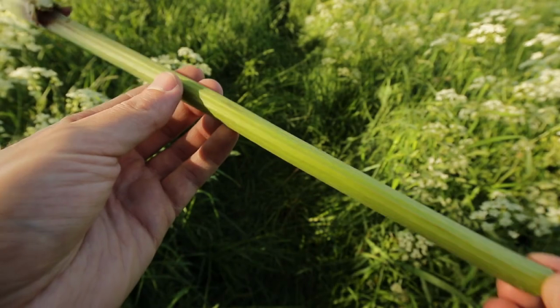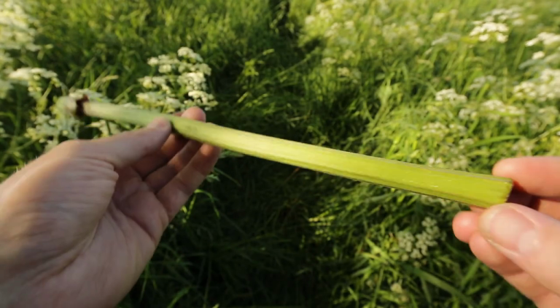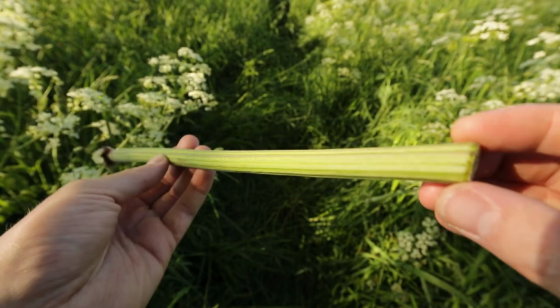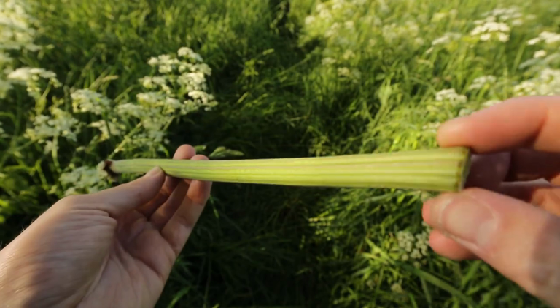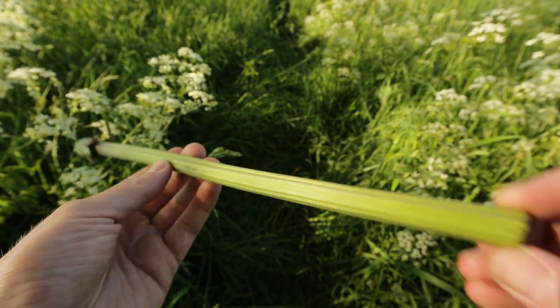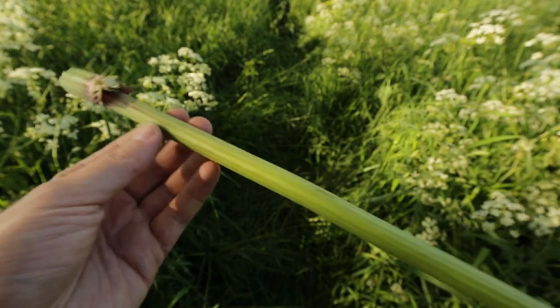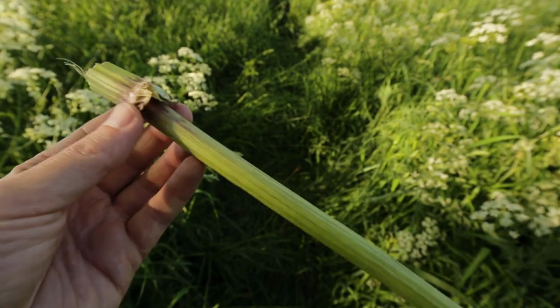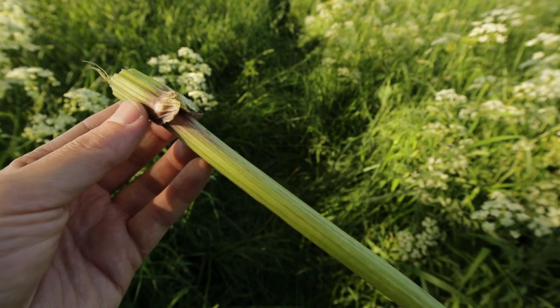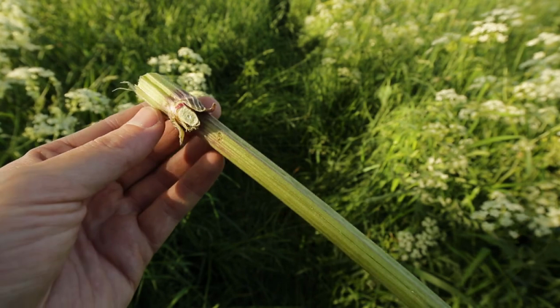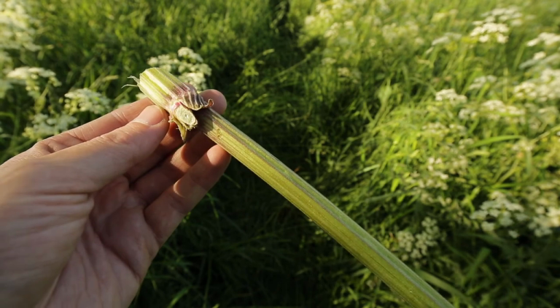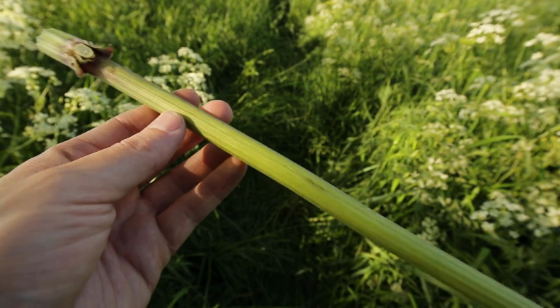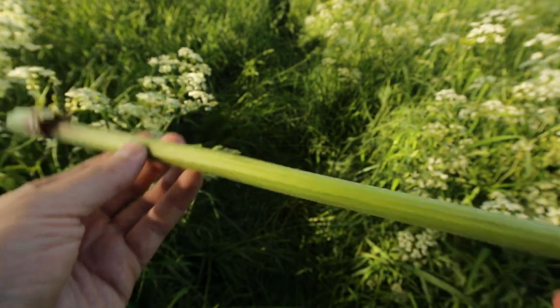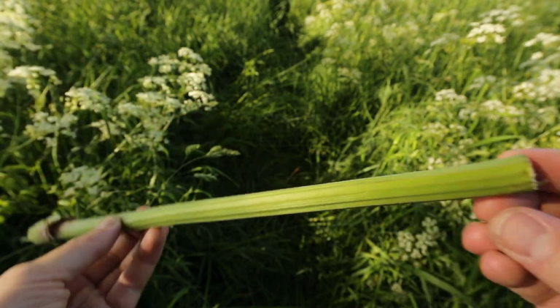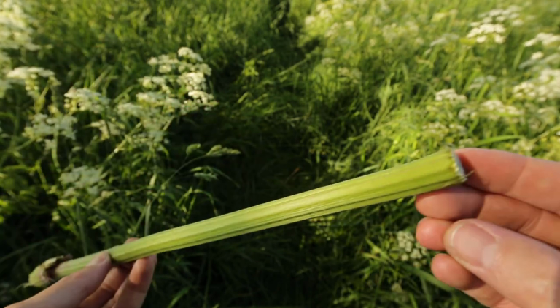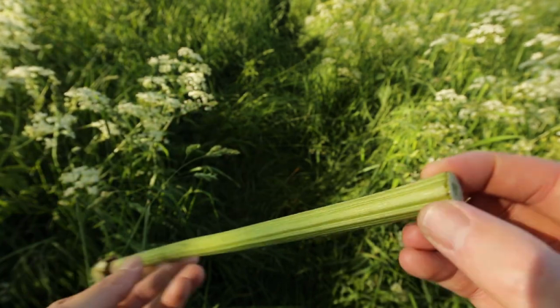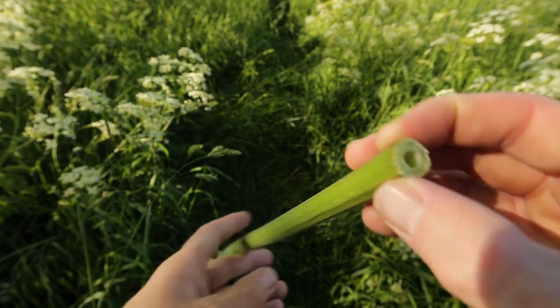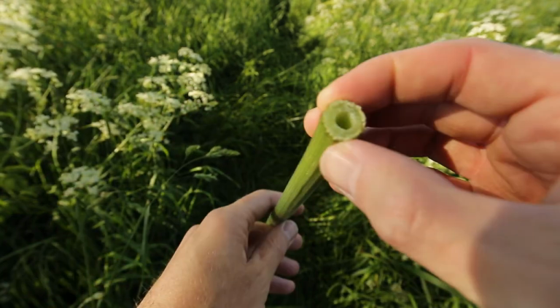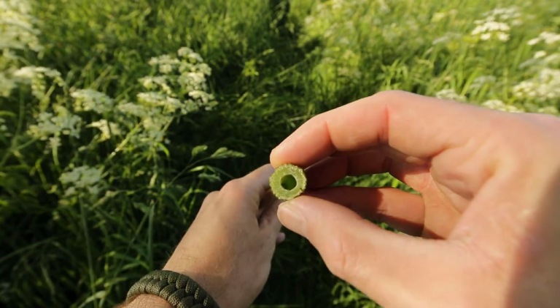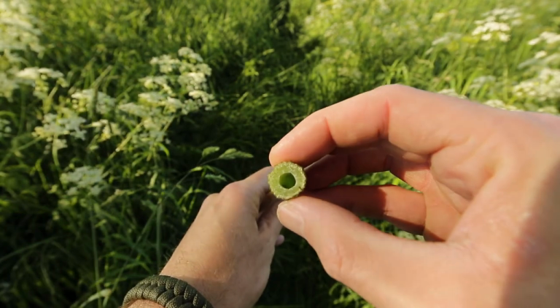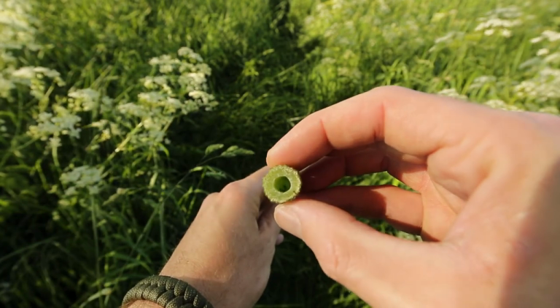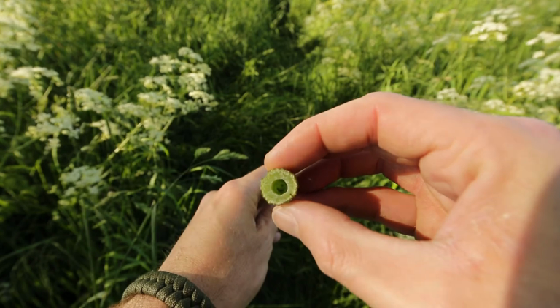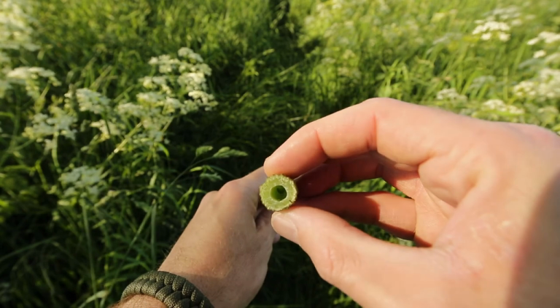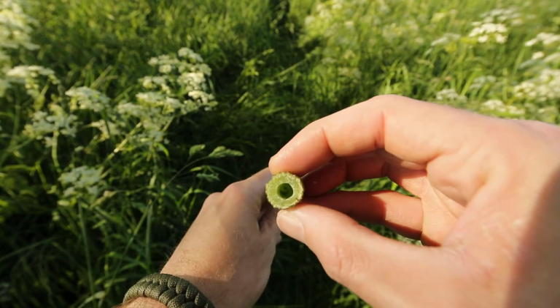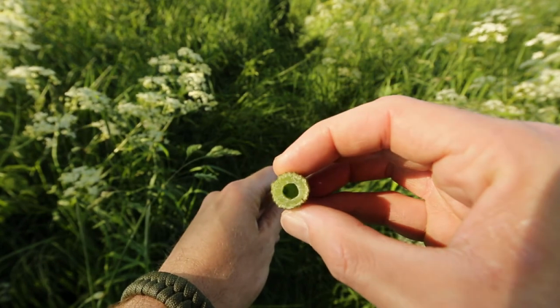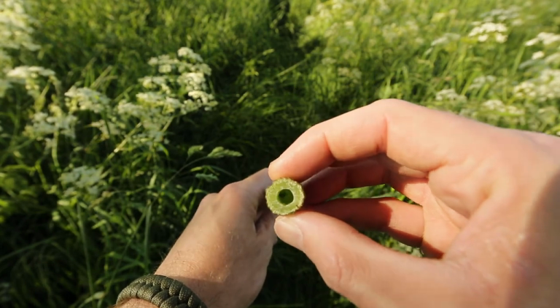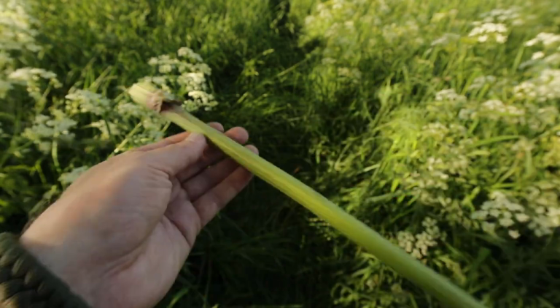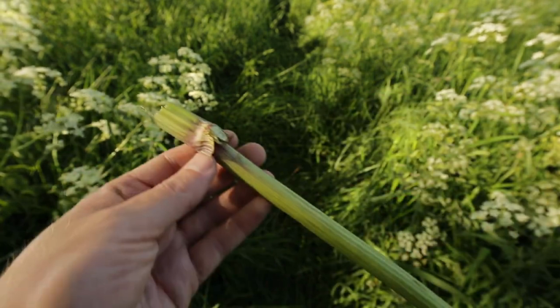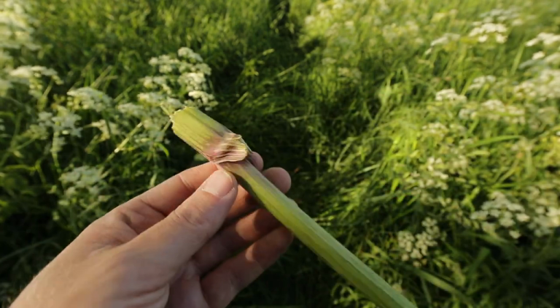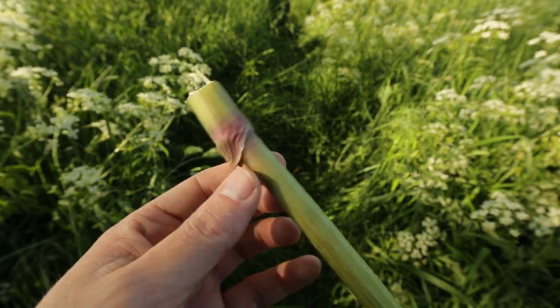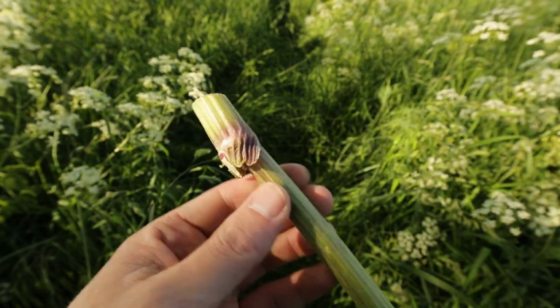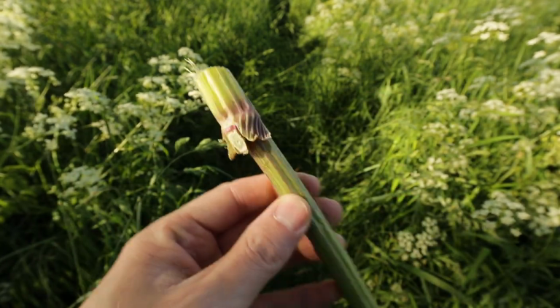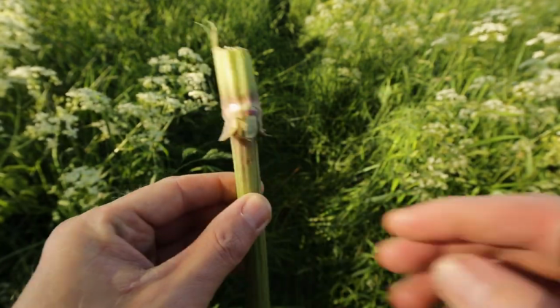To make a cow parsley whistle you'll need to cut one thick stem two times, just below the knot. If you did it correctly, the upper side will be hollow as you can see here, and the bottom side will be closed off because of the knot.